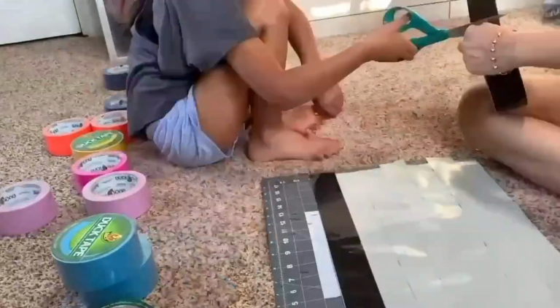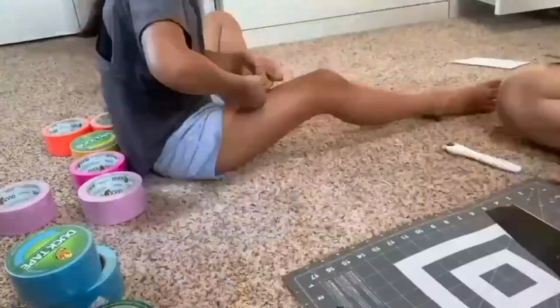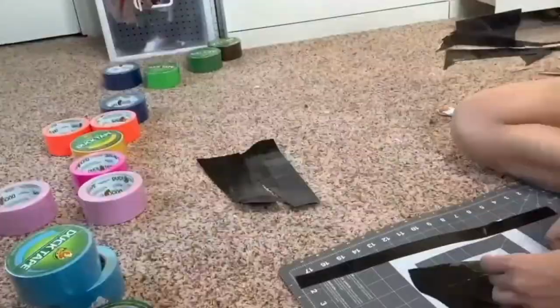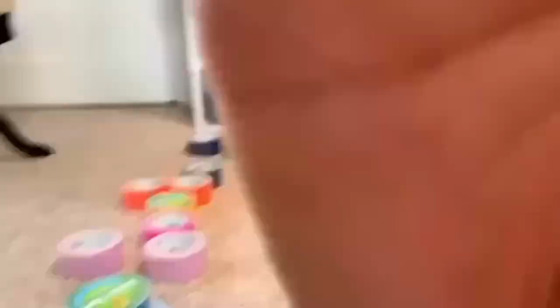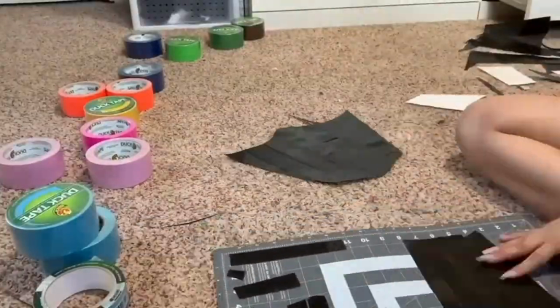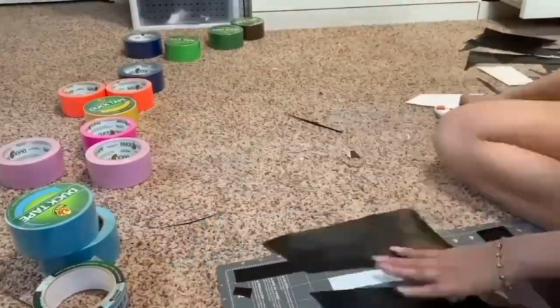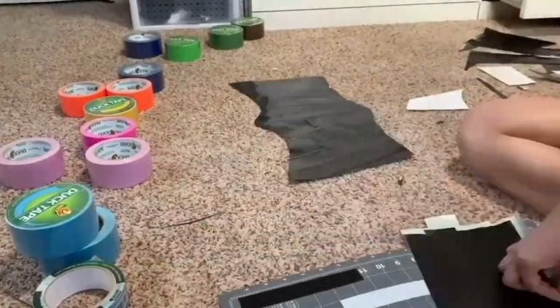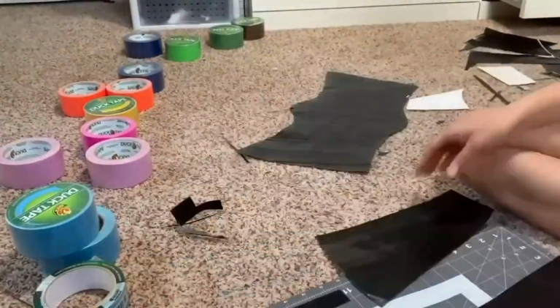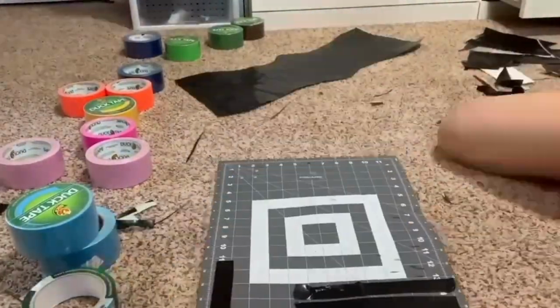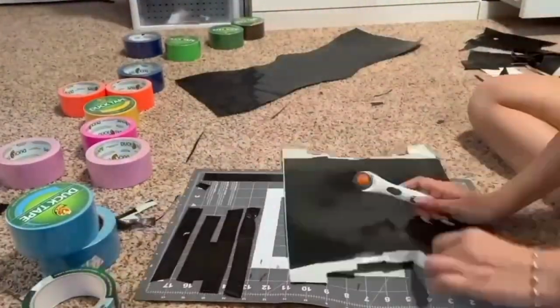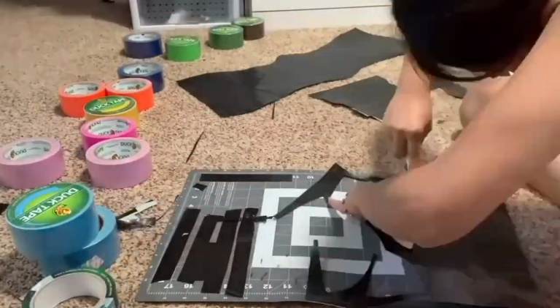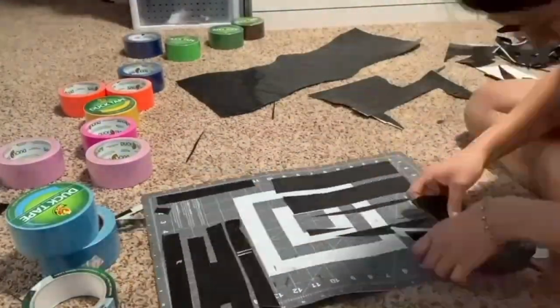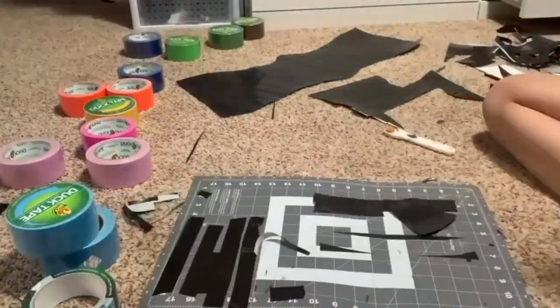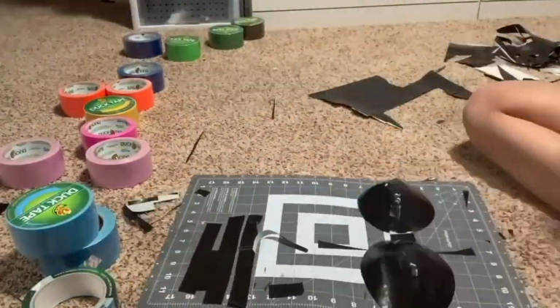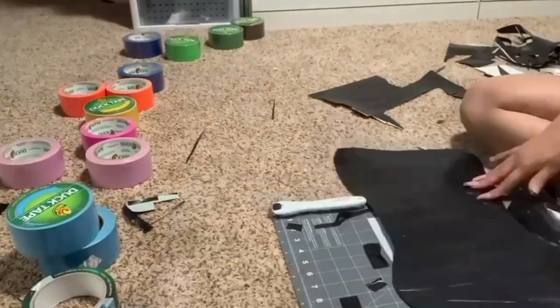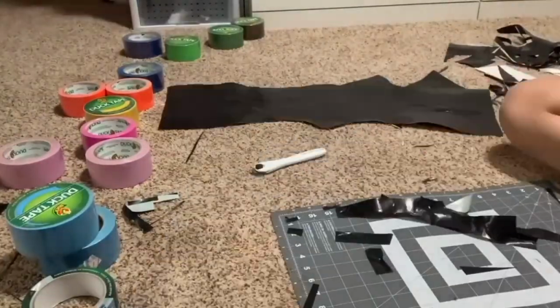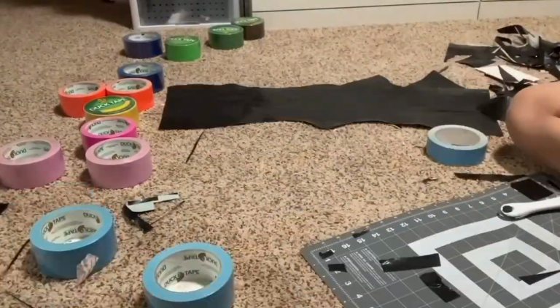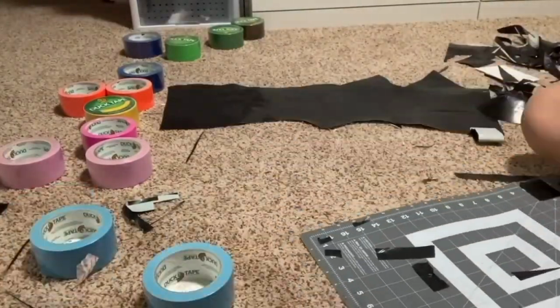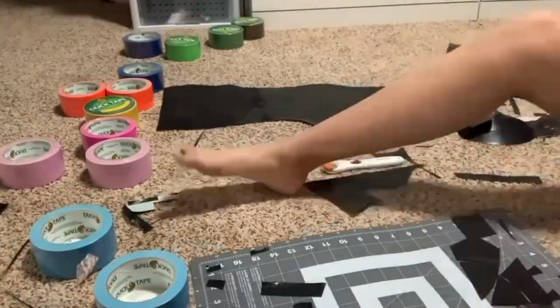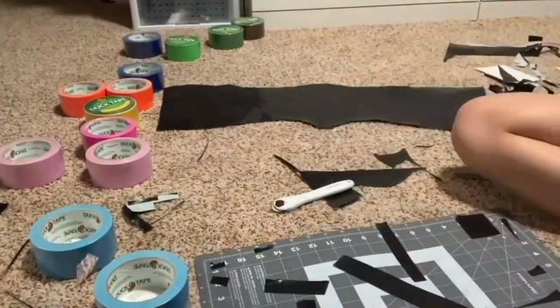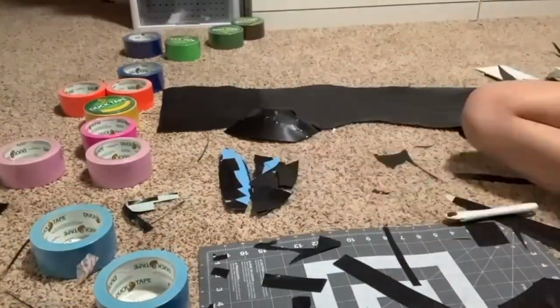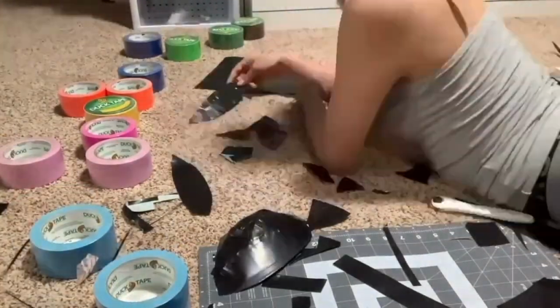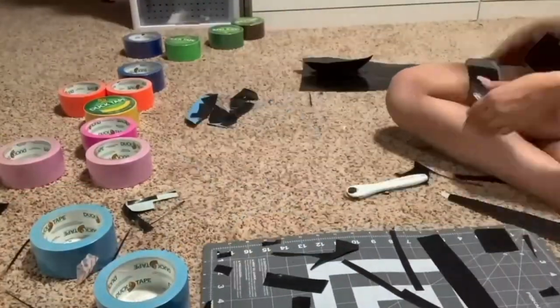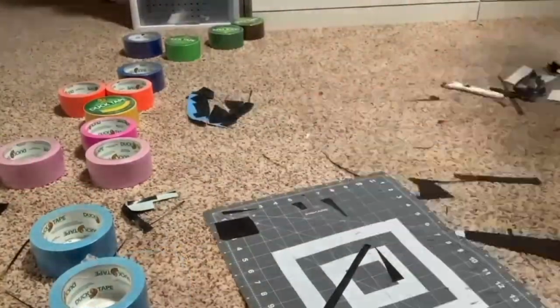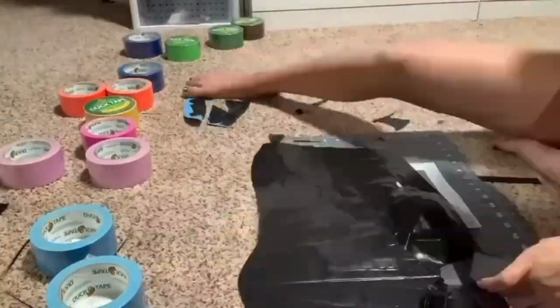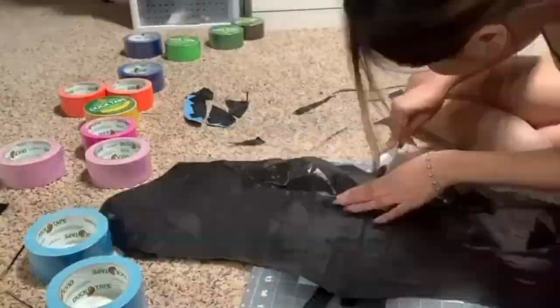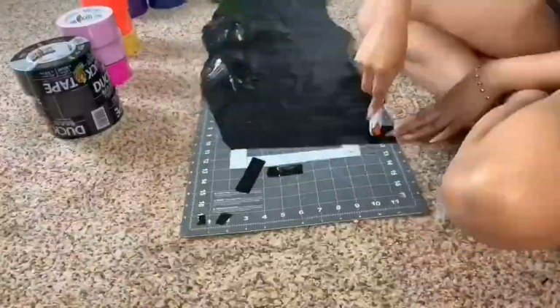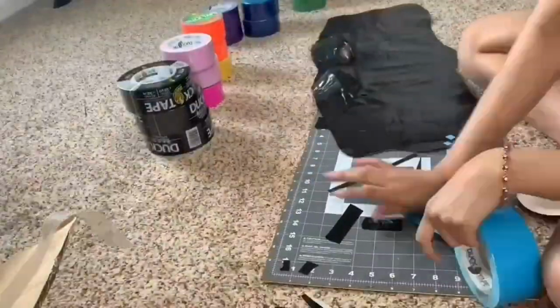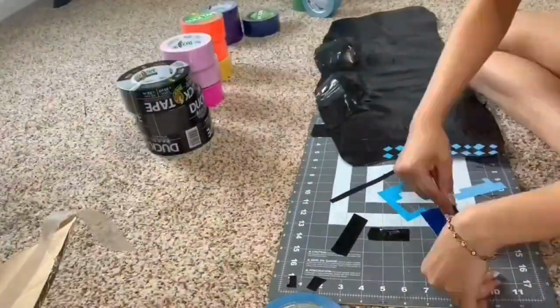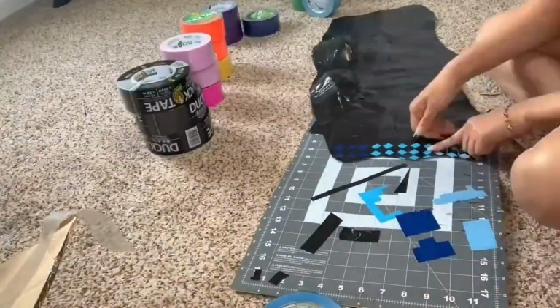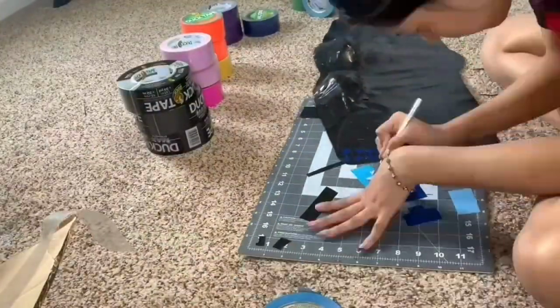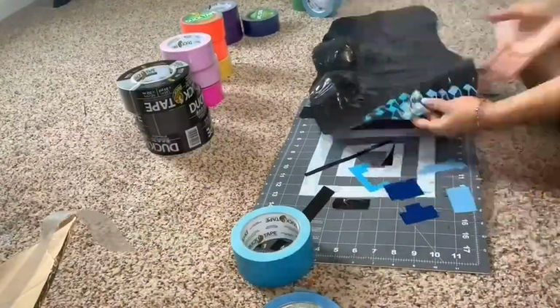I started by sticking duct tape sticky side to sticky side in order to make a huge panel. With this panel, I cut out shapes that resembled a corset. I then attached all the pieces and started adding the details.